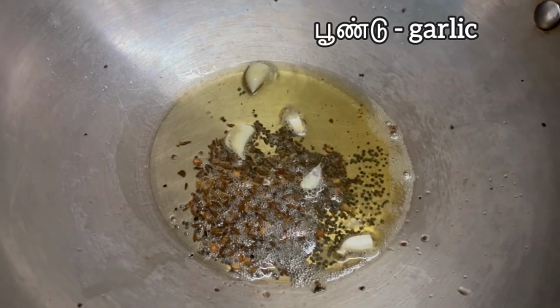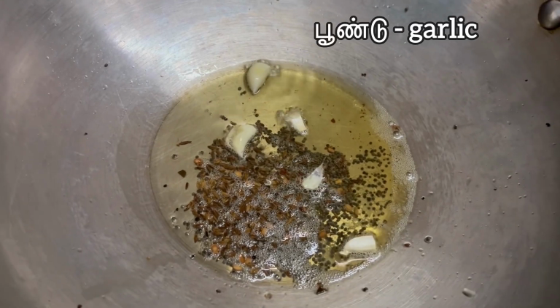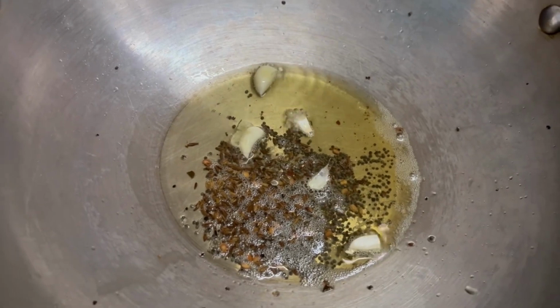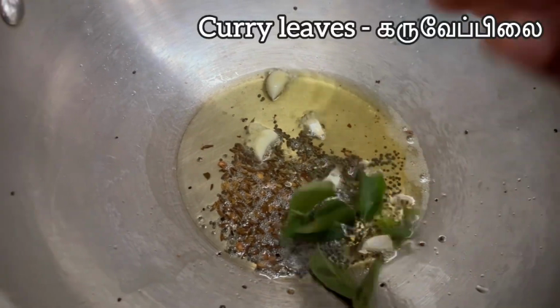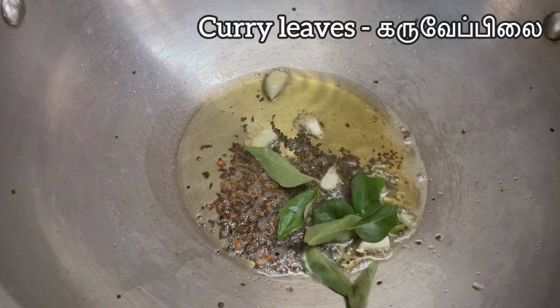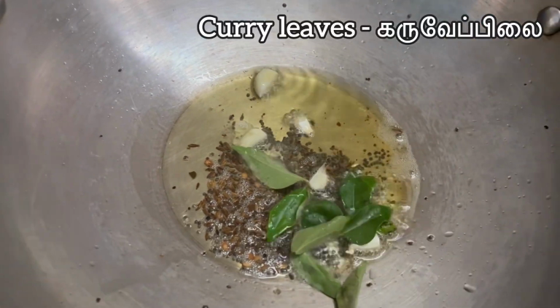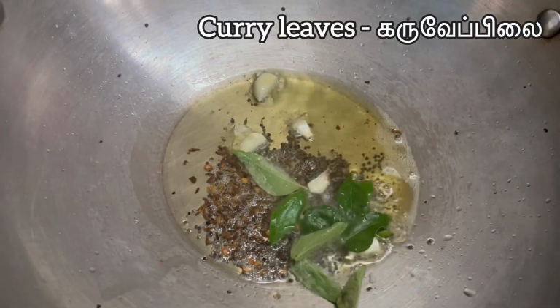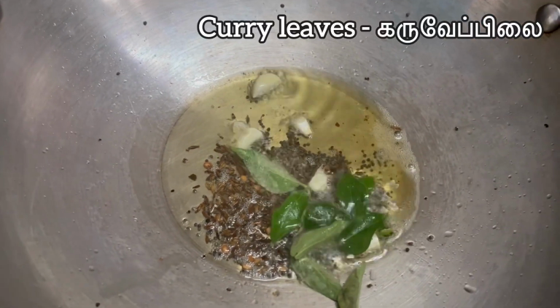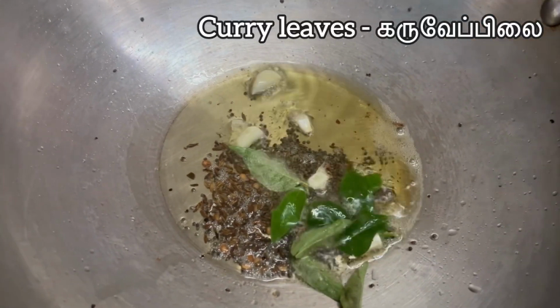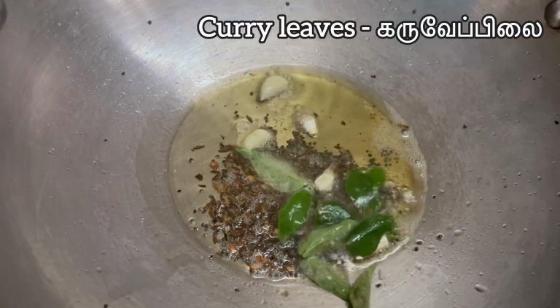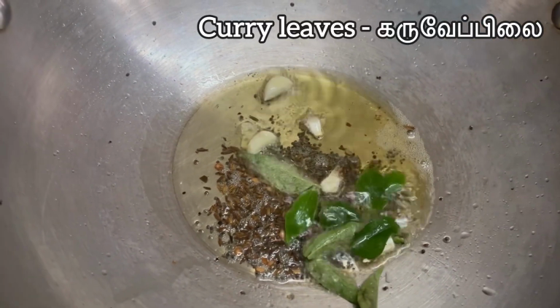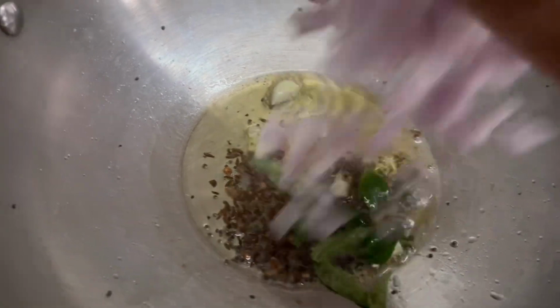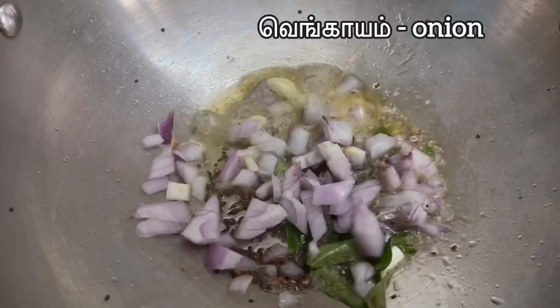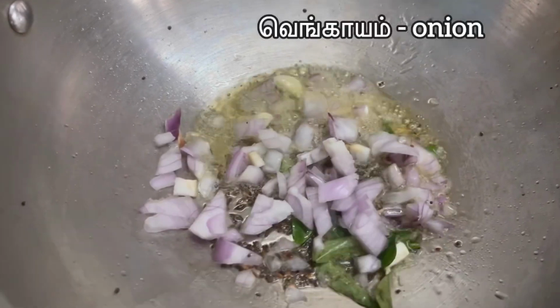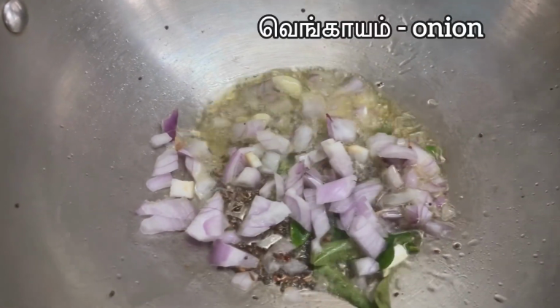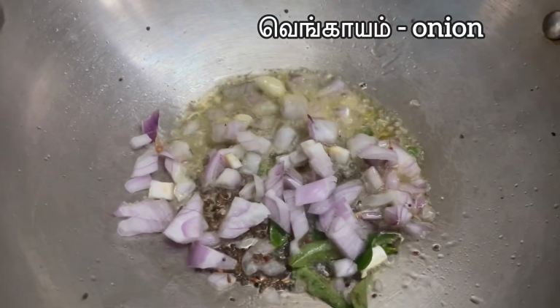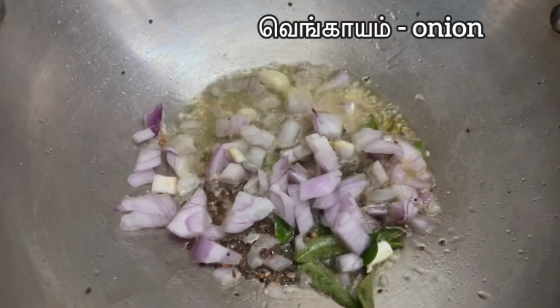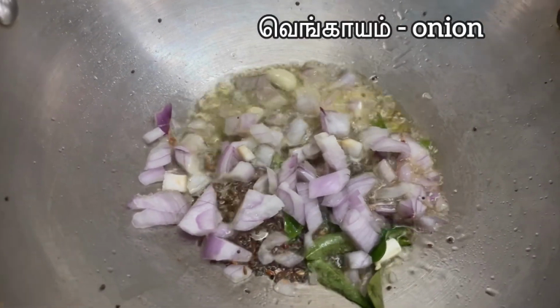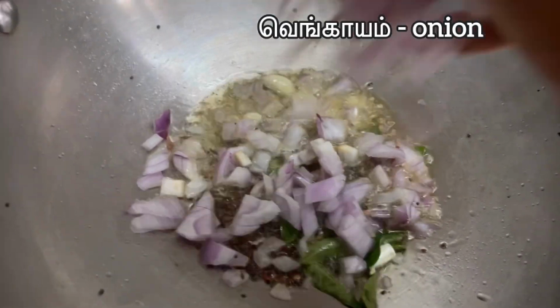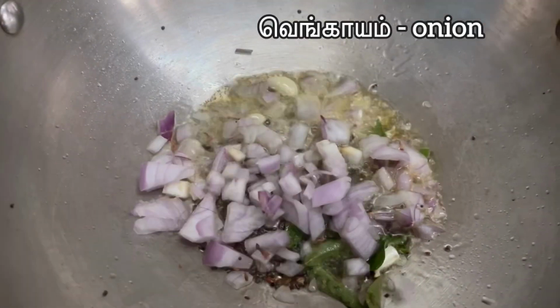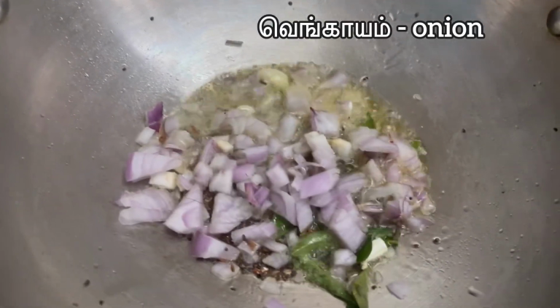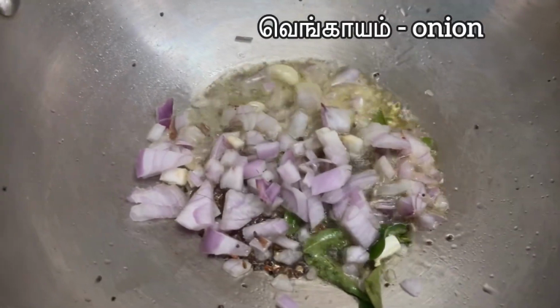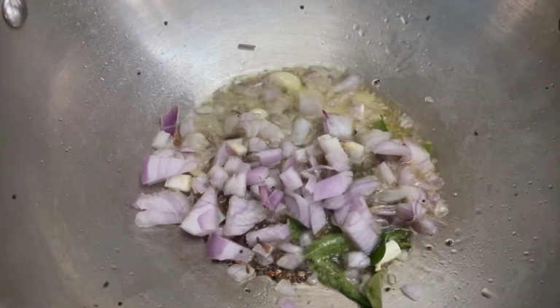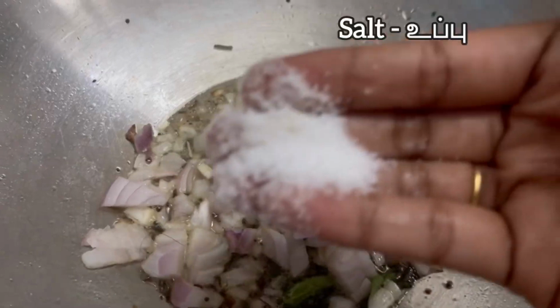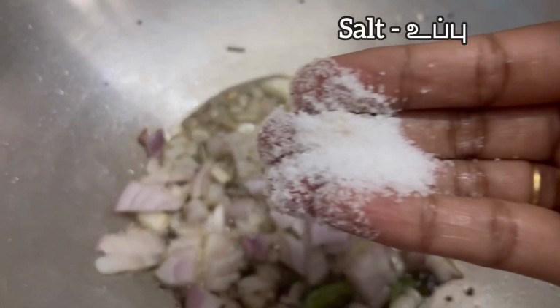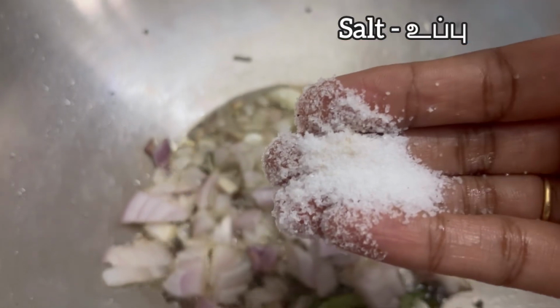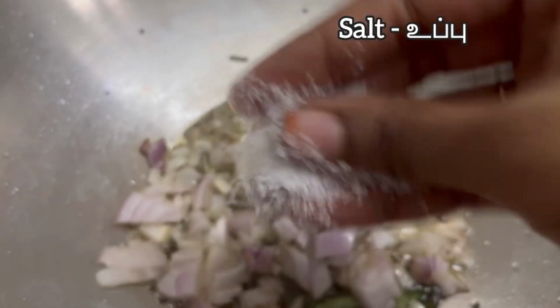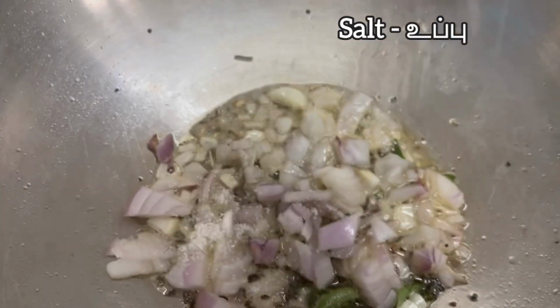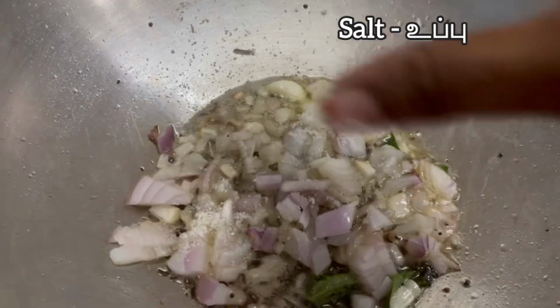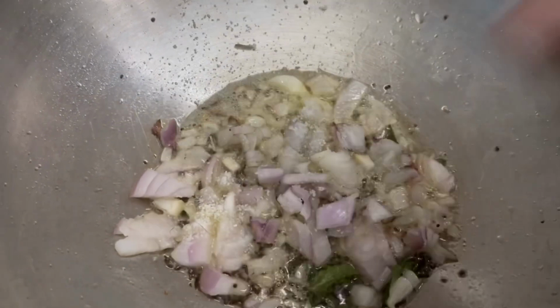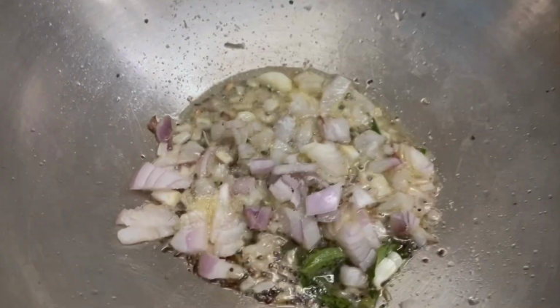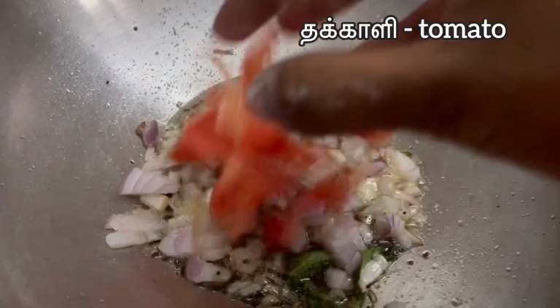We are cutting two small pieces of beans, and we put some knife in. Now we have to cut a little bit of beans.